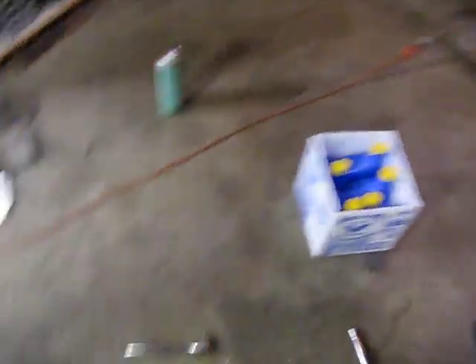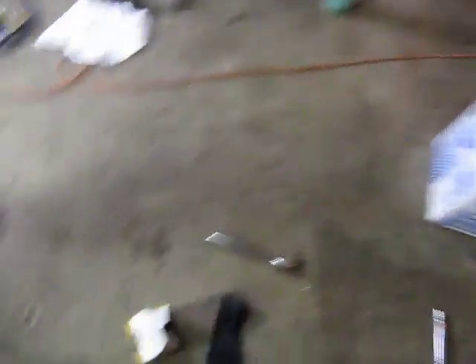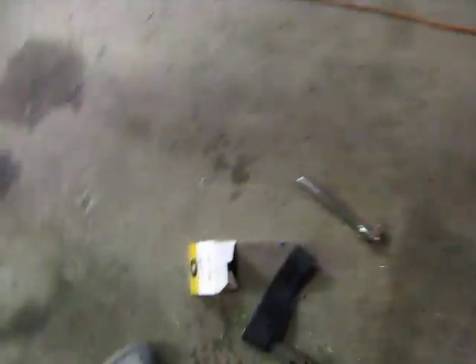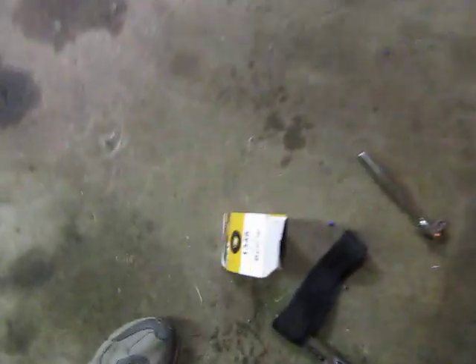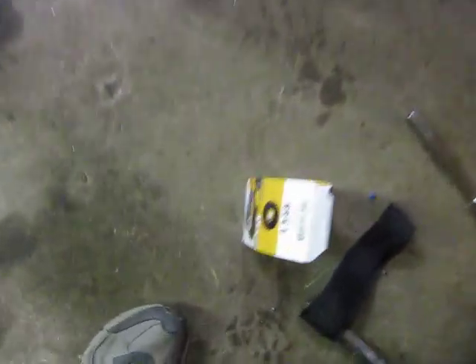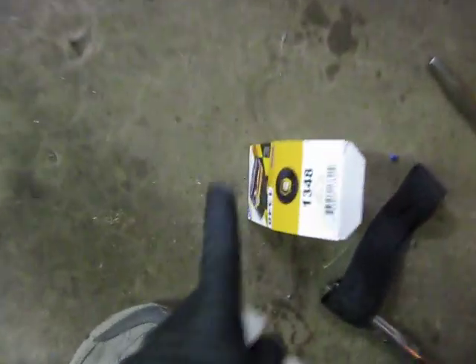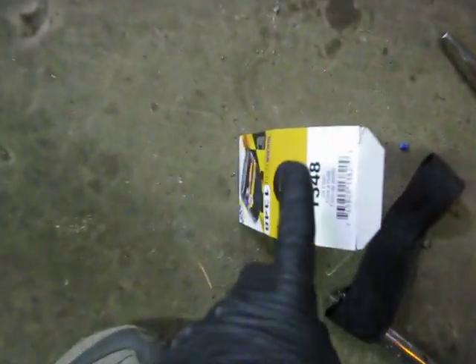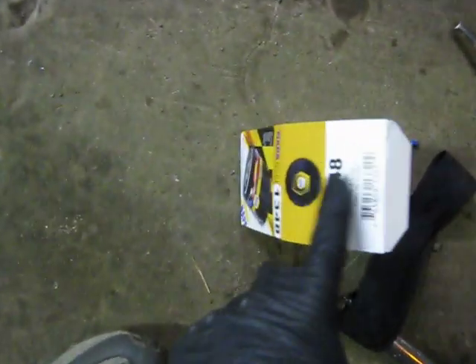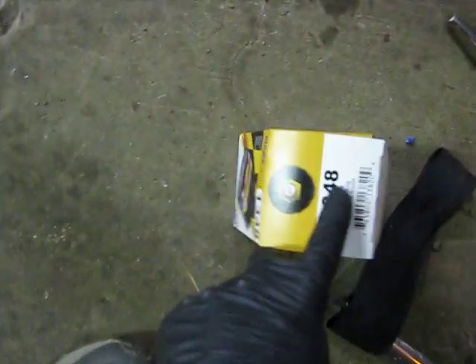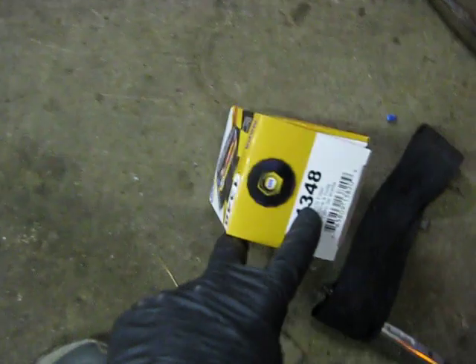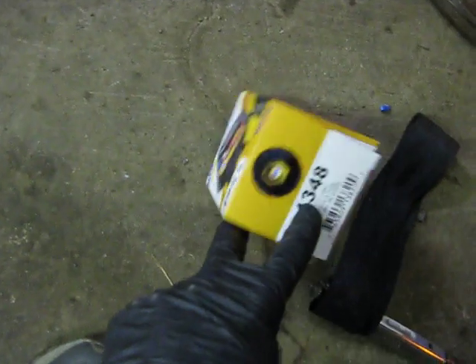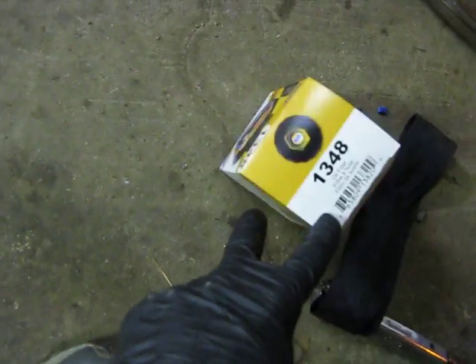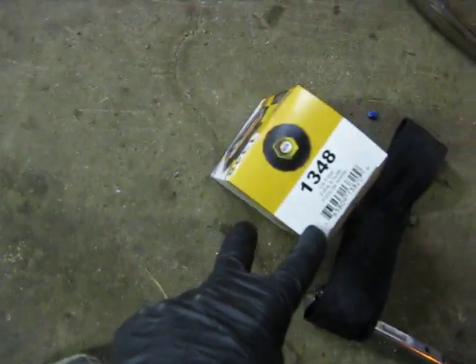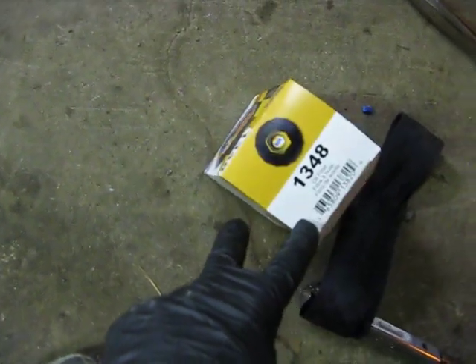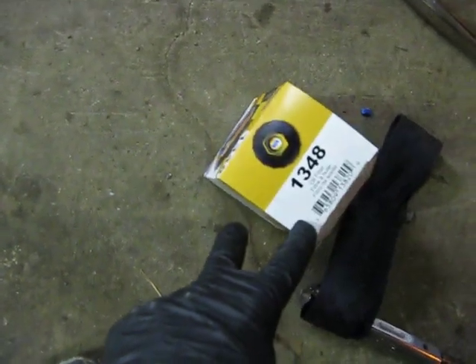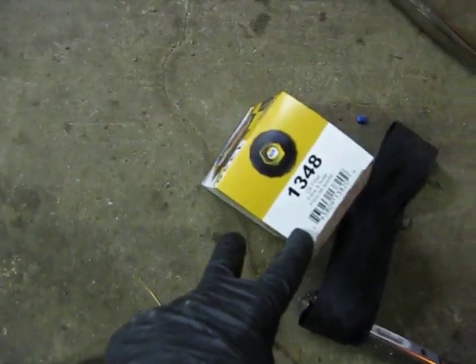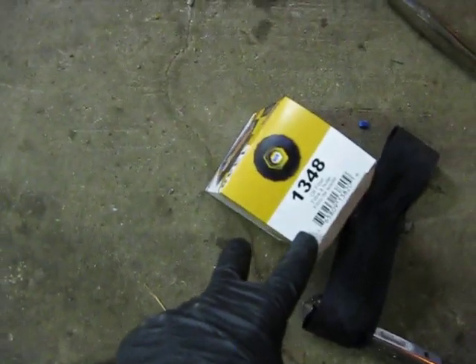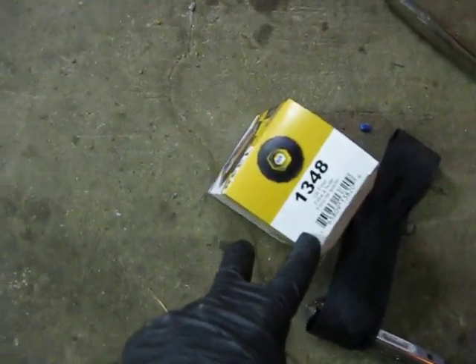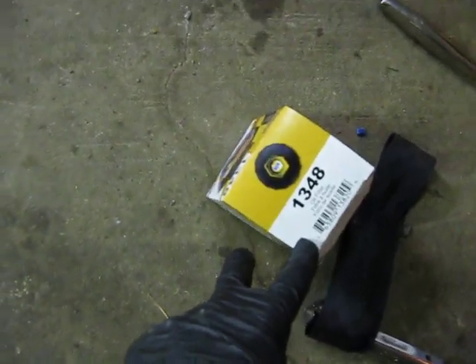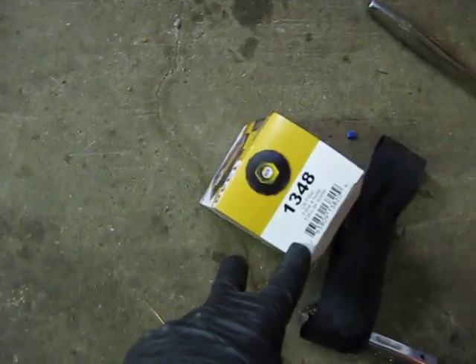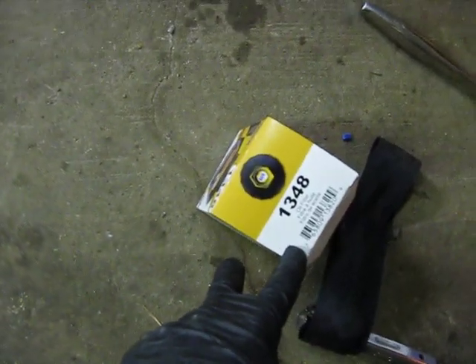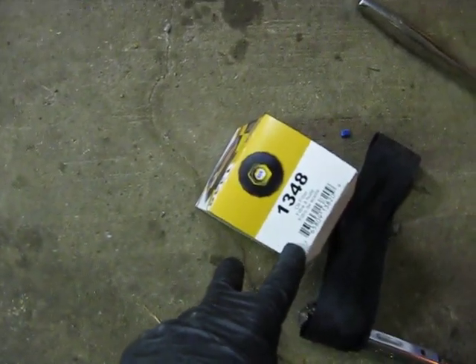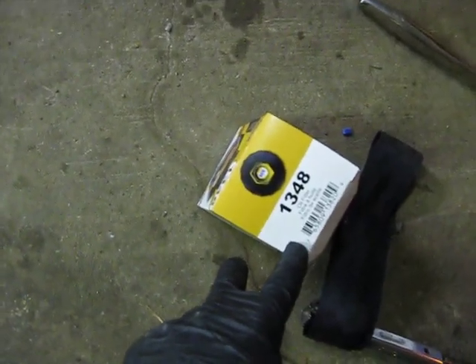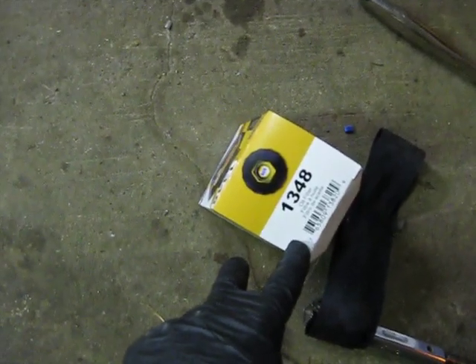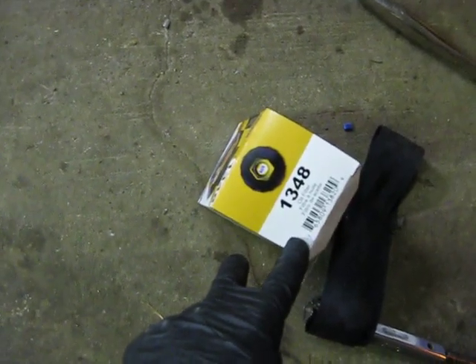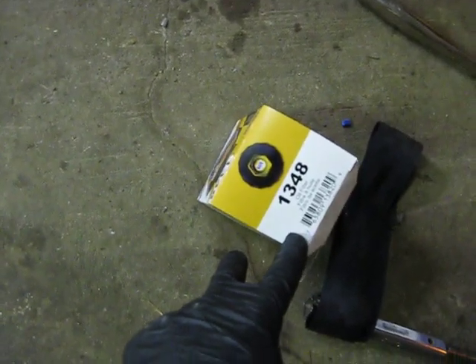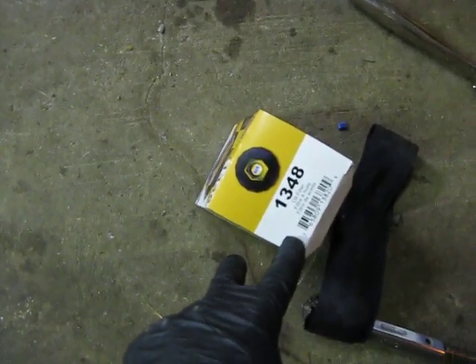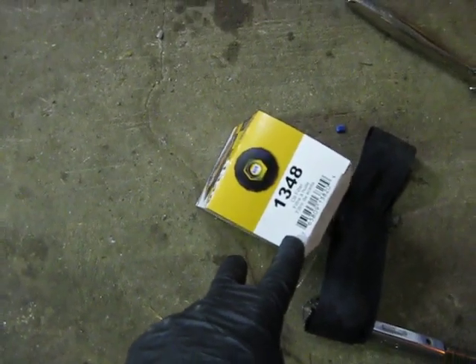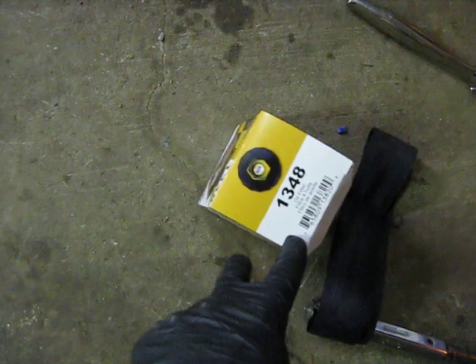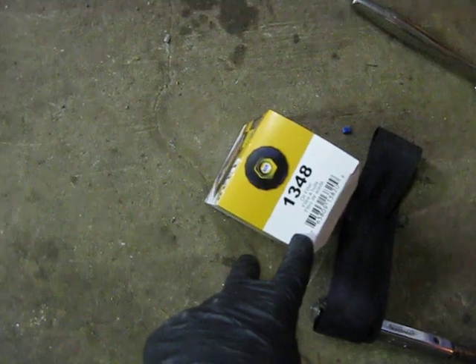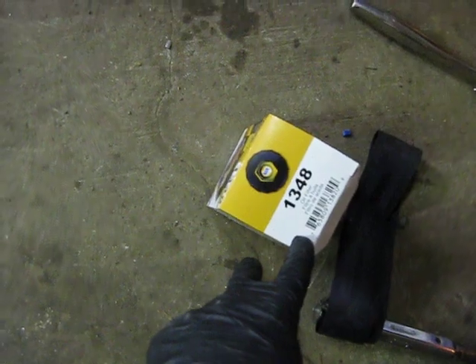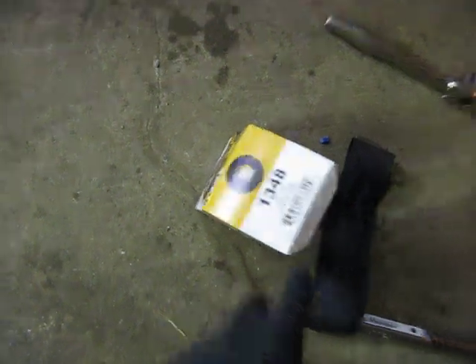And again, if you needed the number, it's a 1348 Napa filter, on sale through the 26th of March at Post Walls Napa and other participating locations.